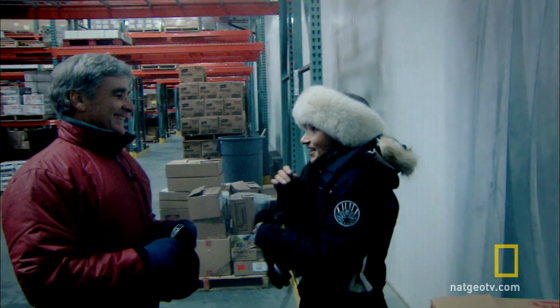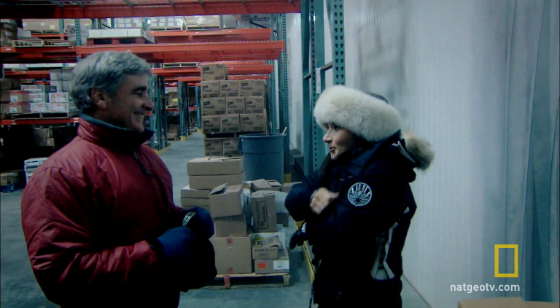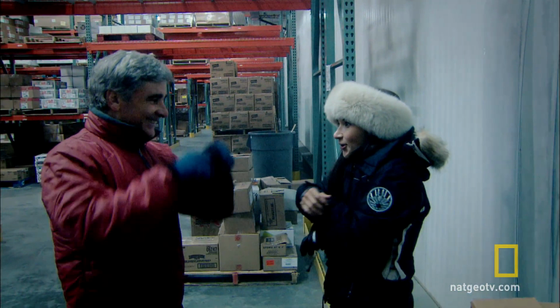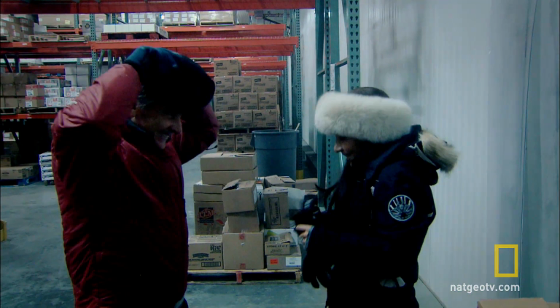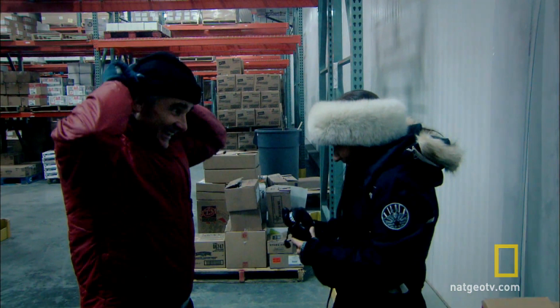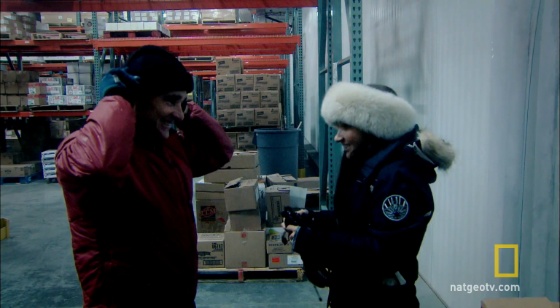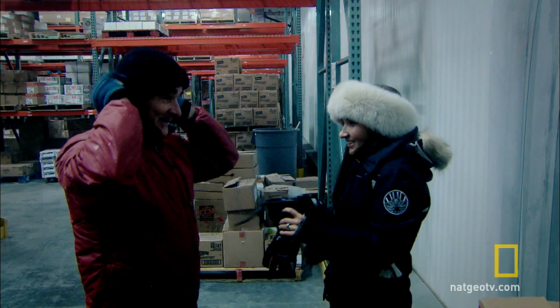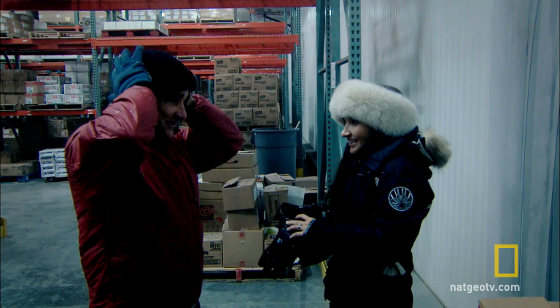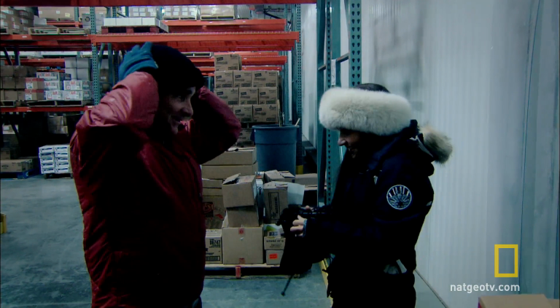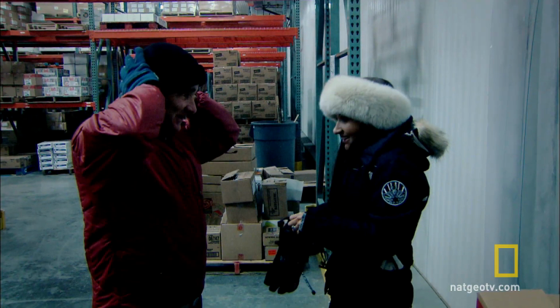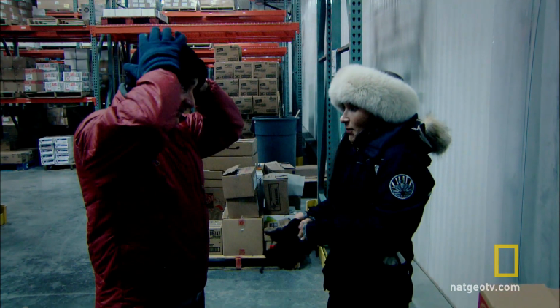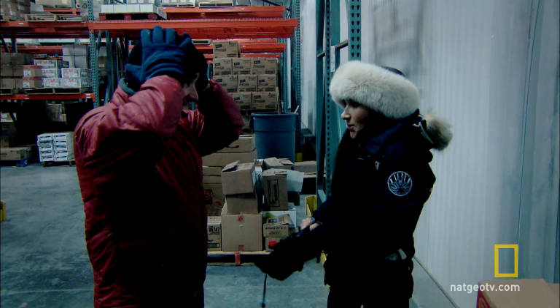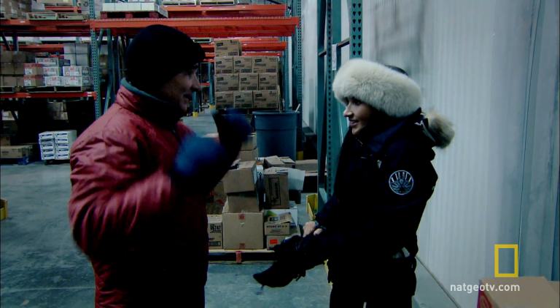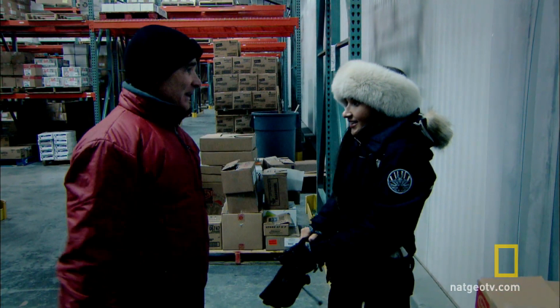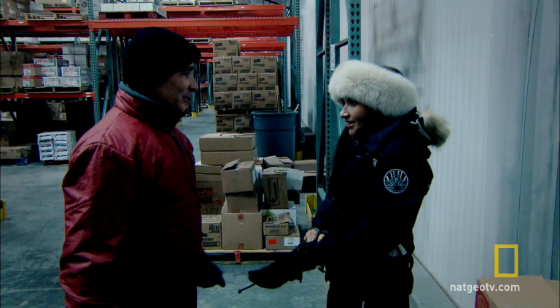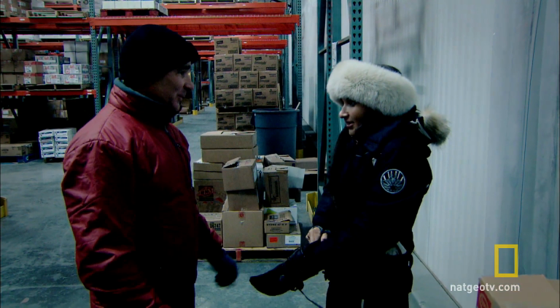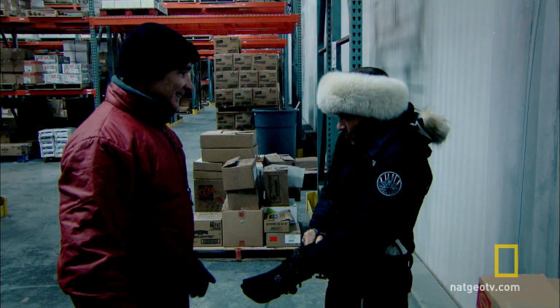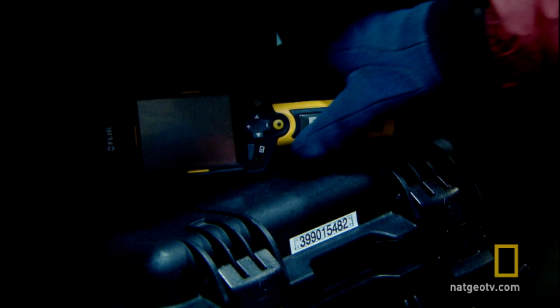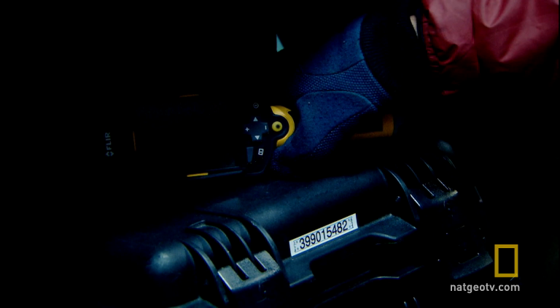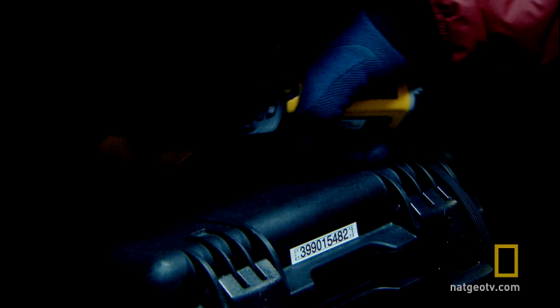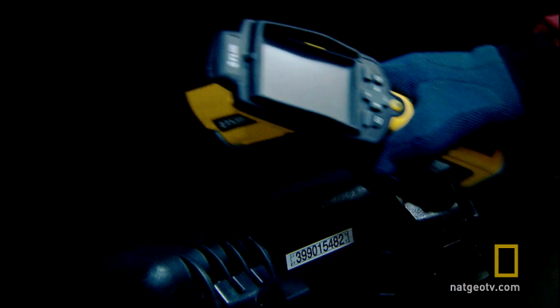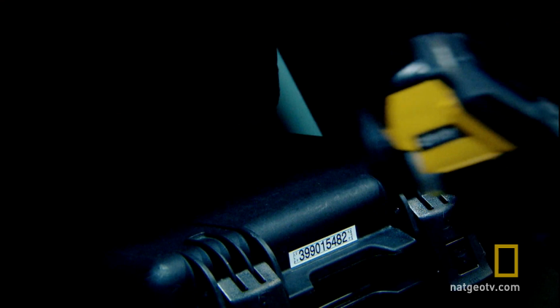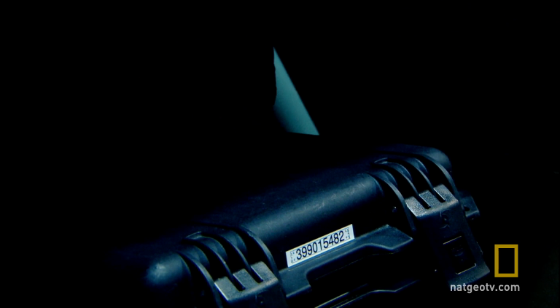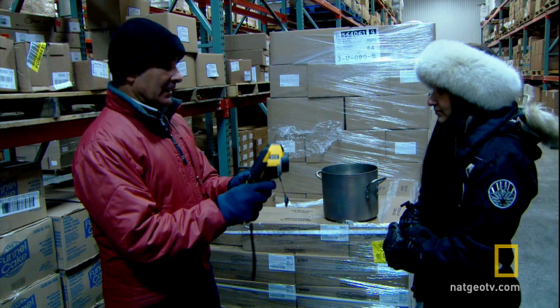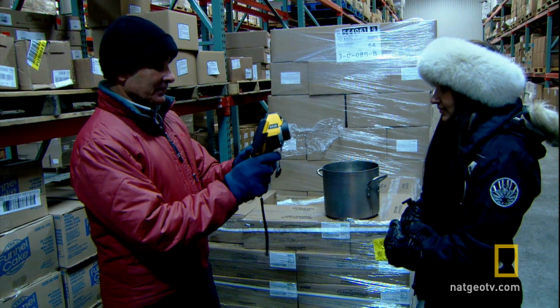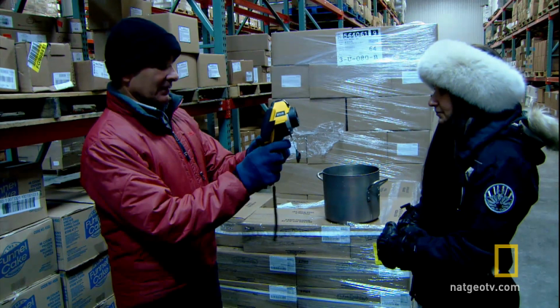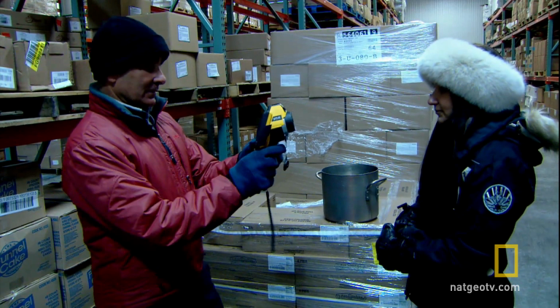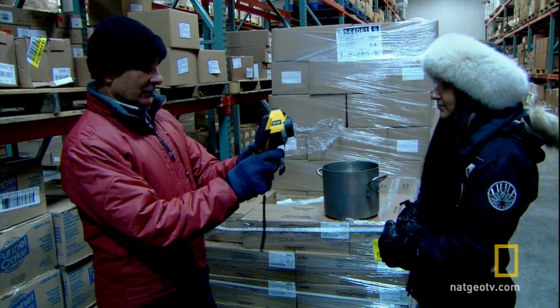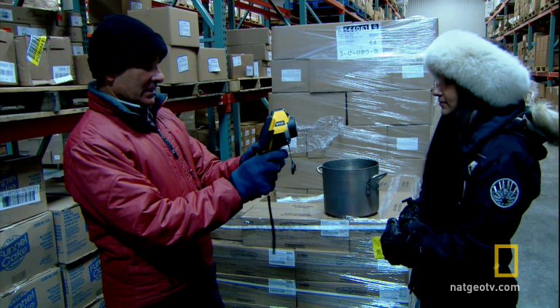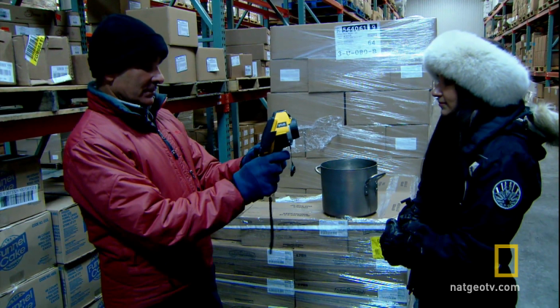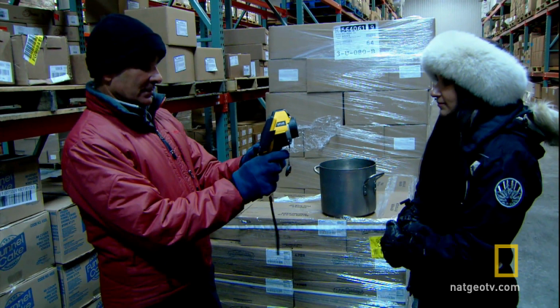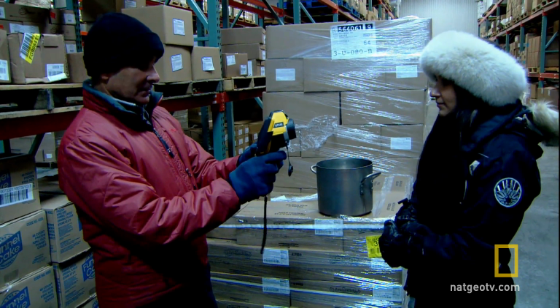It's really cold in here. But this will help us find out exactly what happens with frostbite. And Natalie is about to learn firsthand how quickly frost can bite.